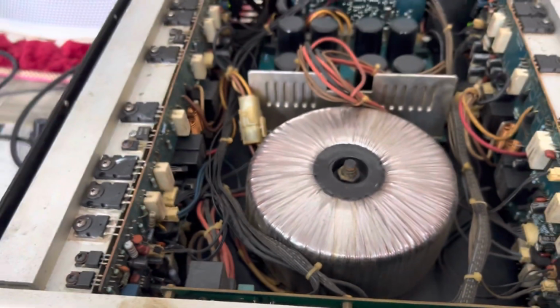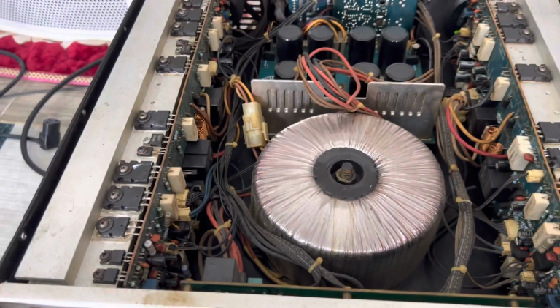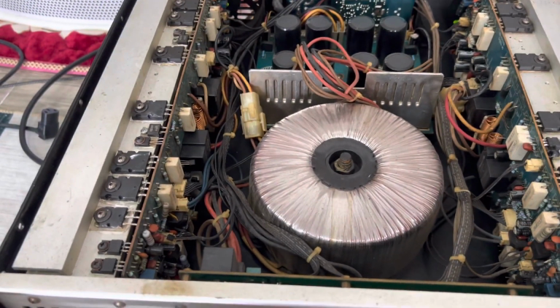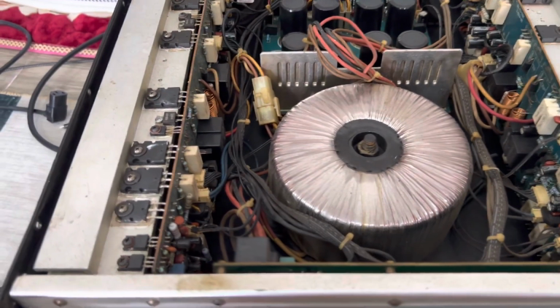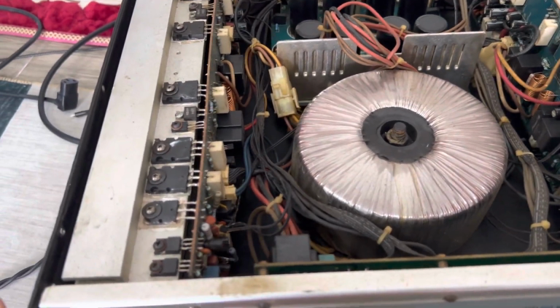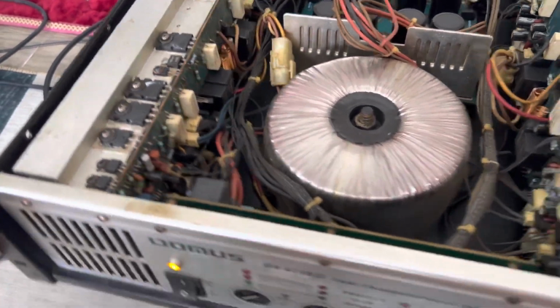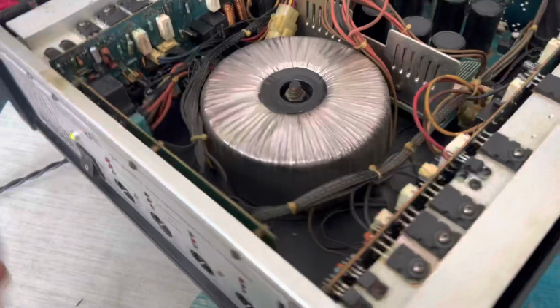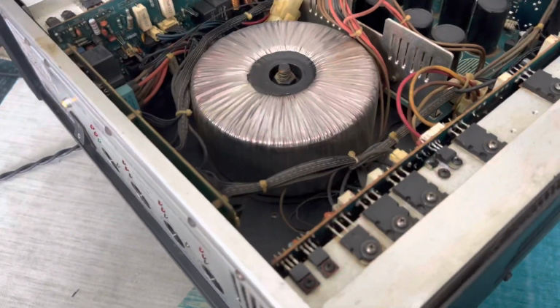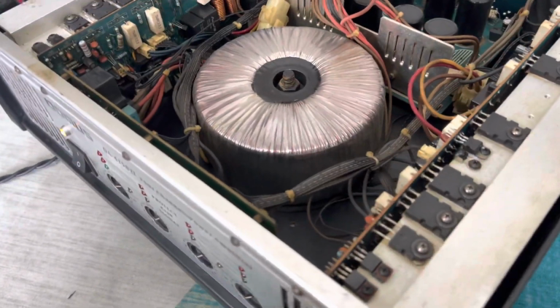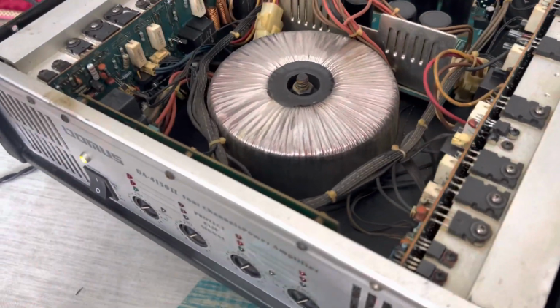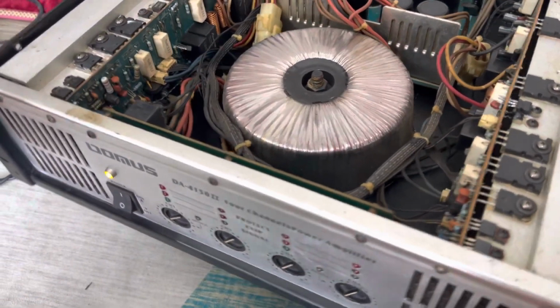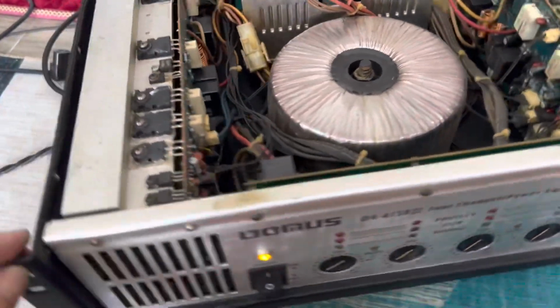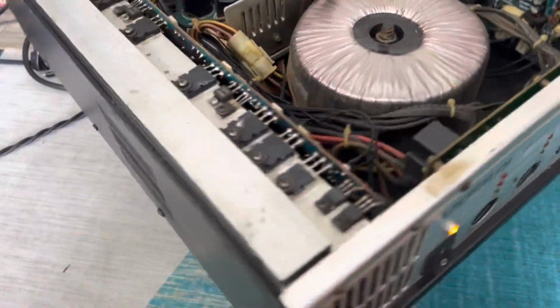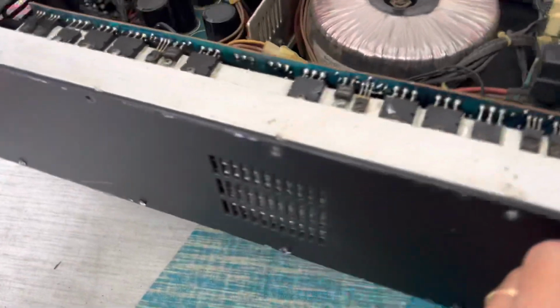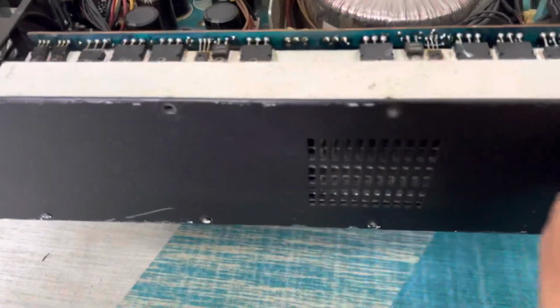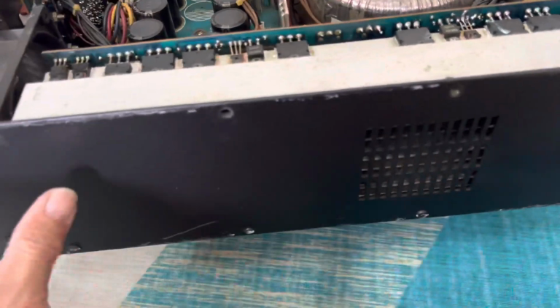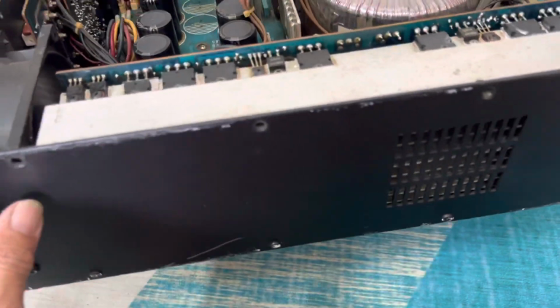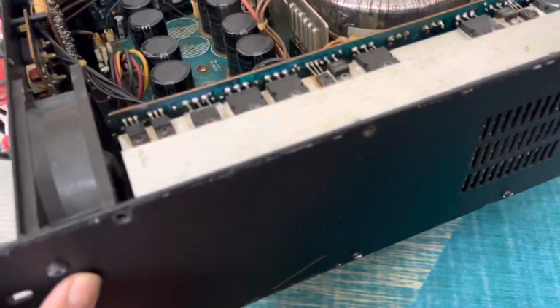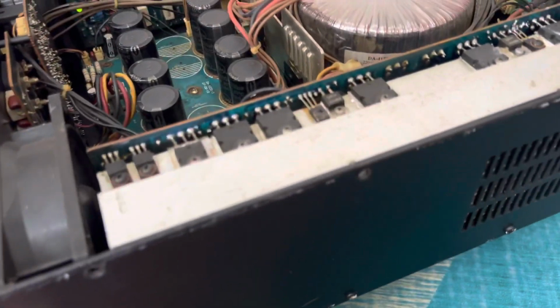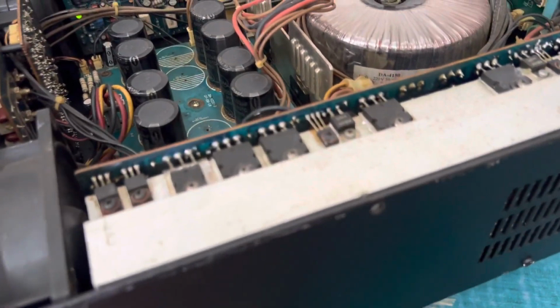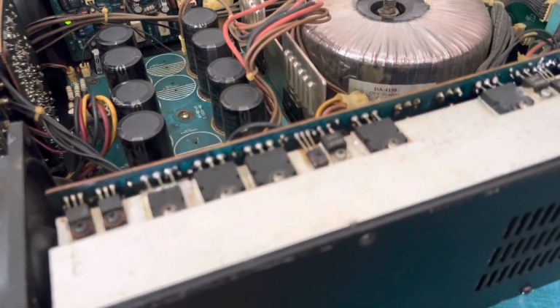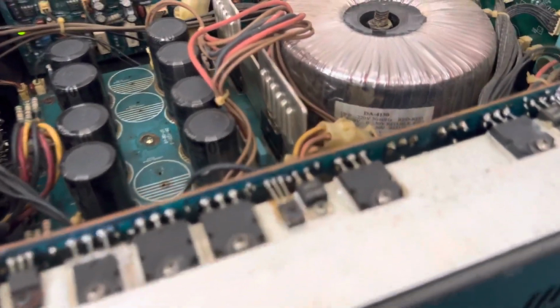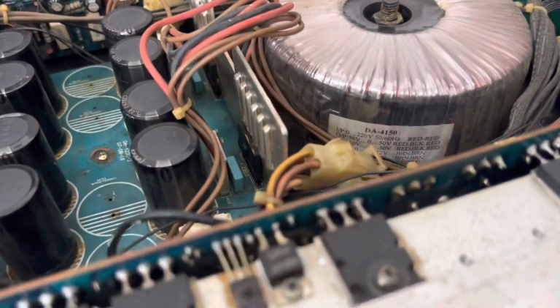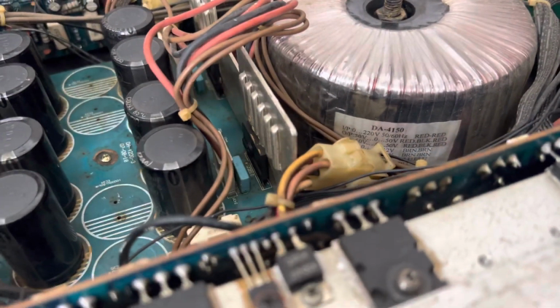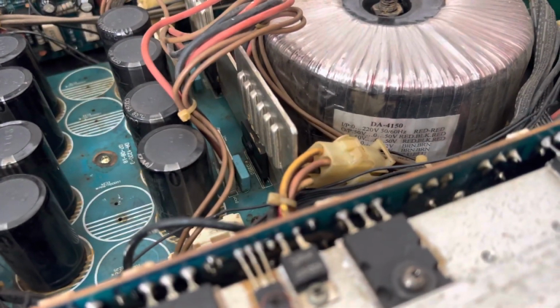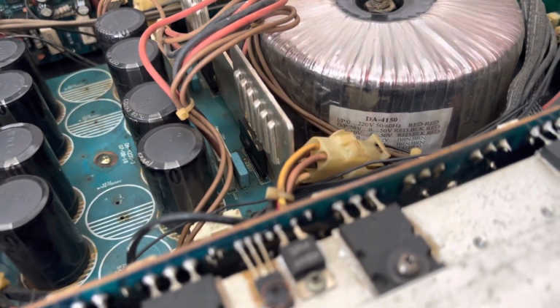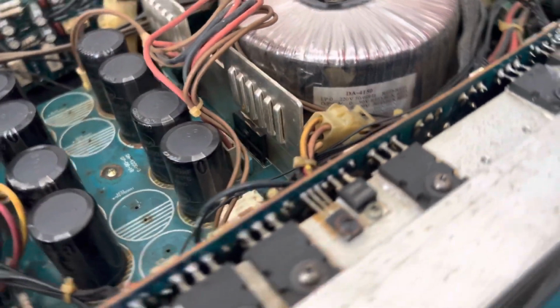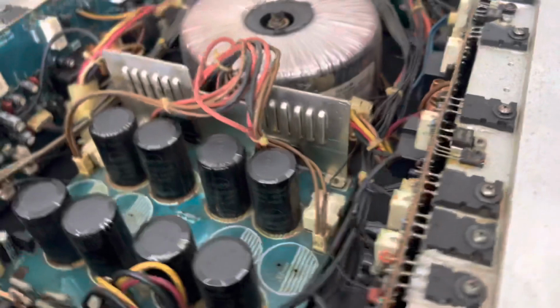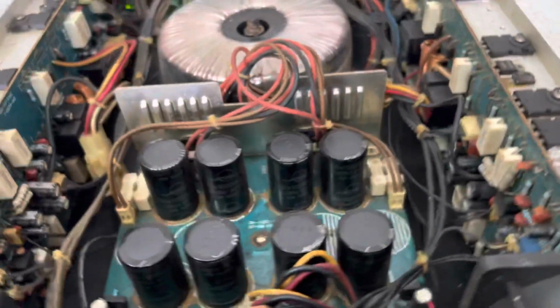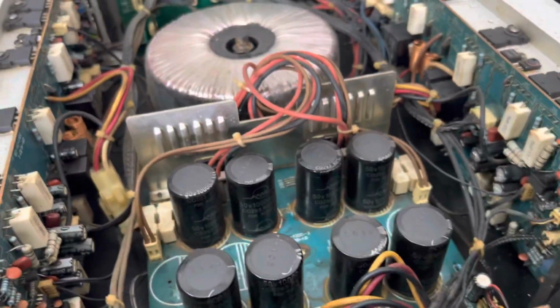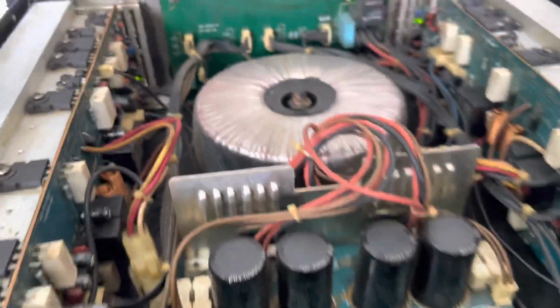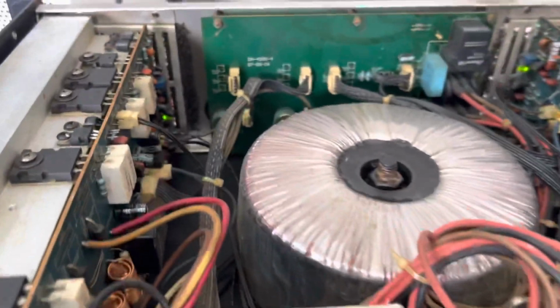The condition of the unit is heavily used, more than a lightly used piece, but not excessively old either — it's in a reasonable state. Let me do one more rotation to show the basic layout so you can see the full original configuration.